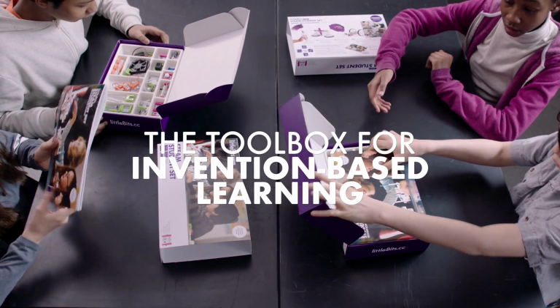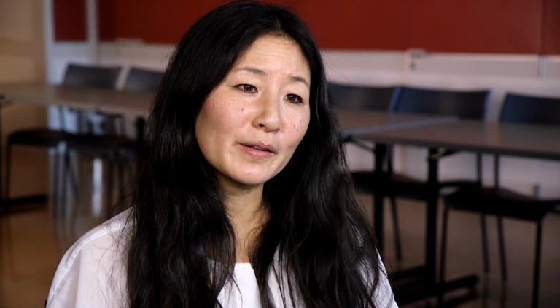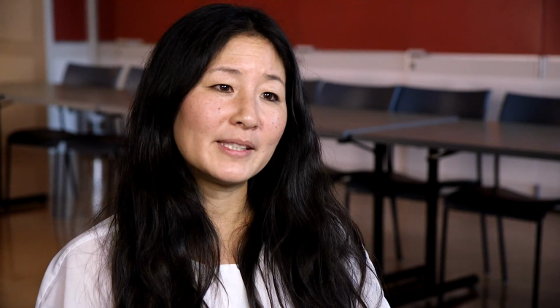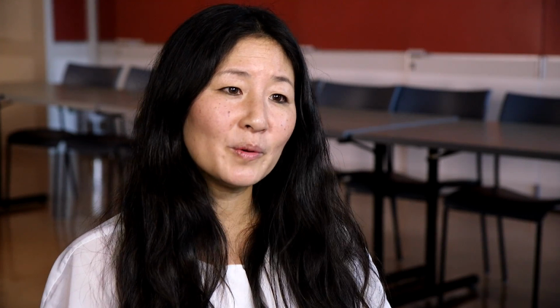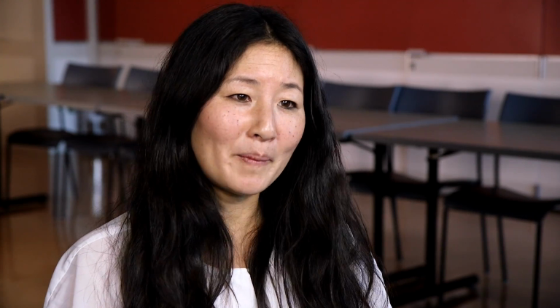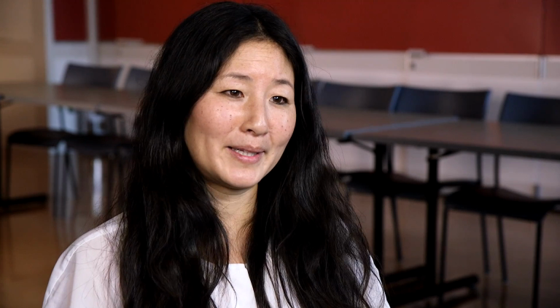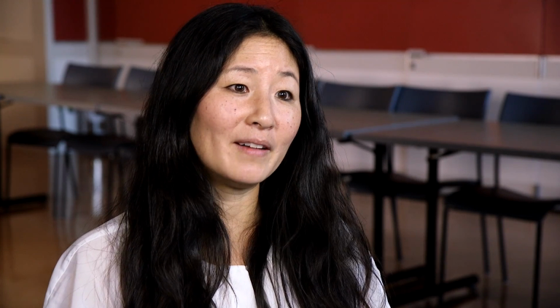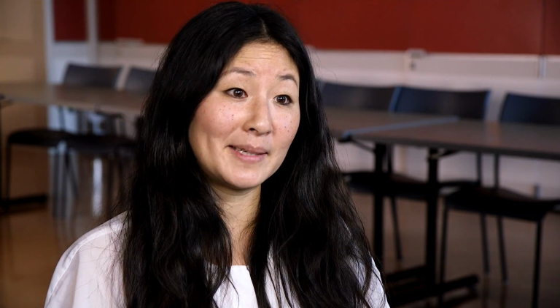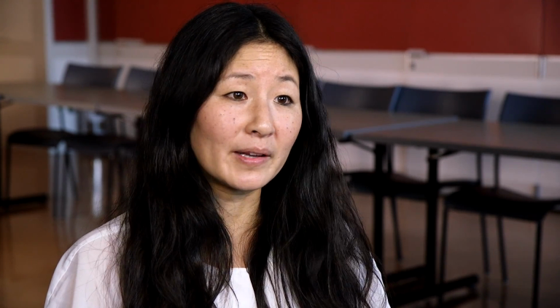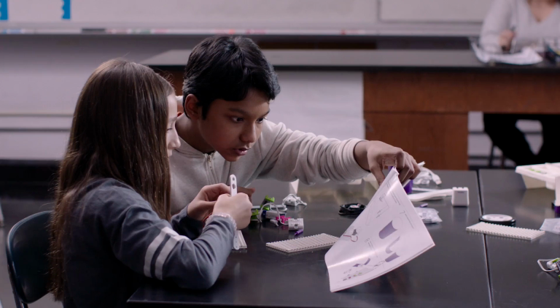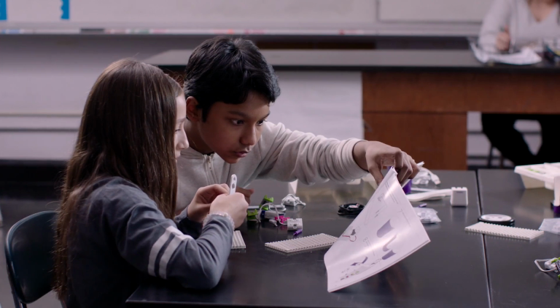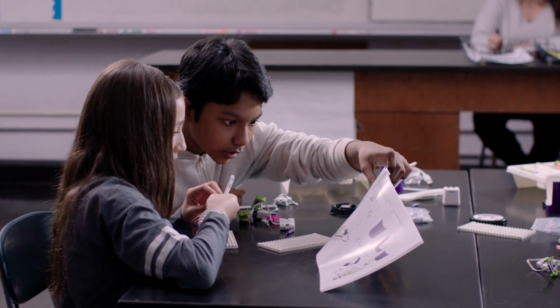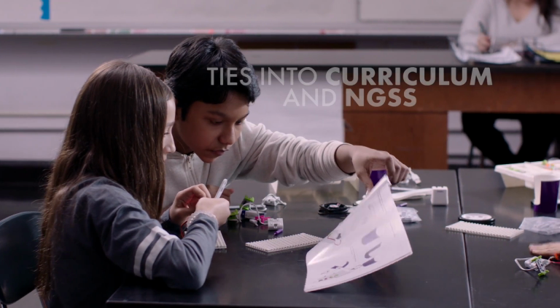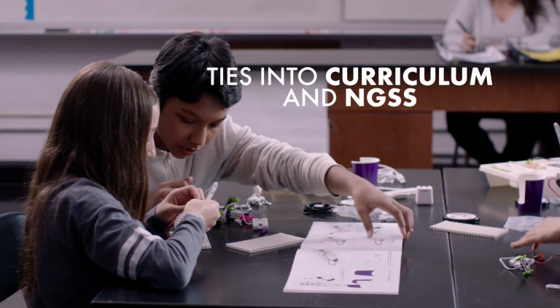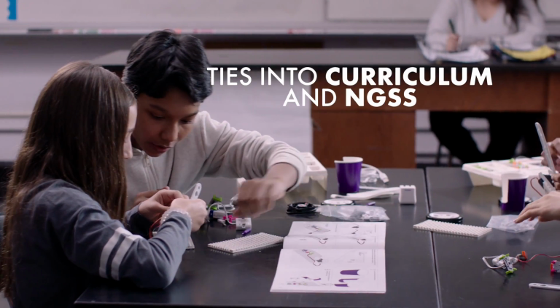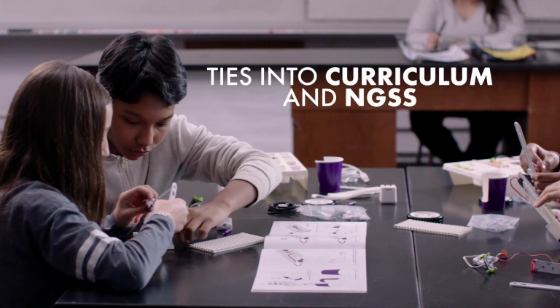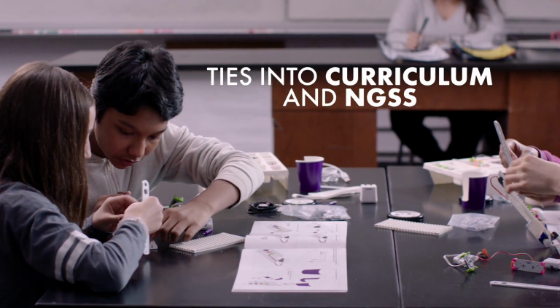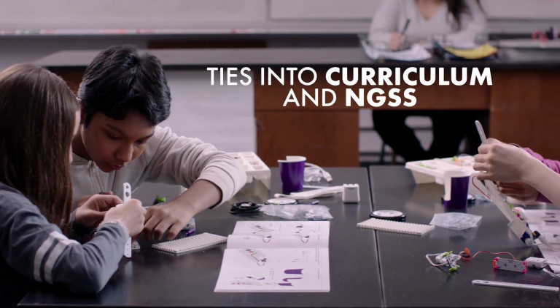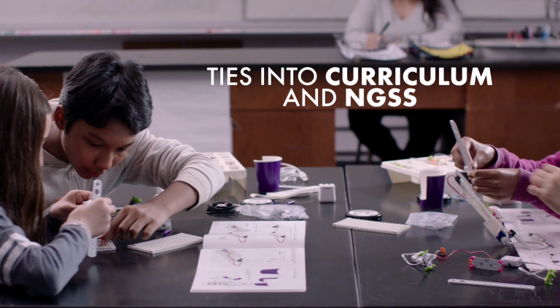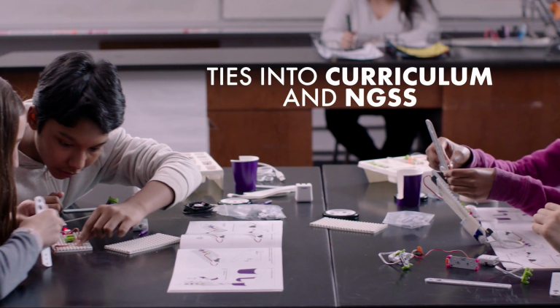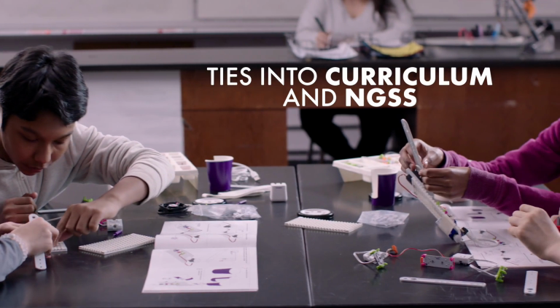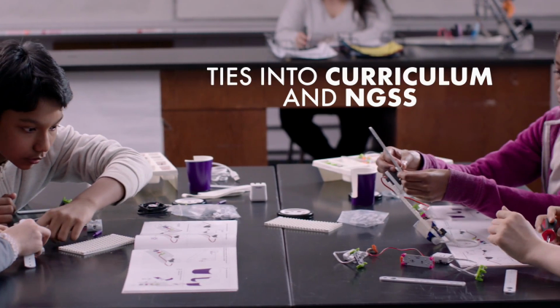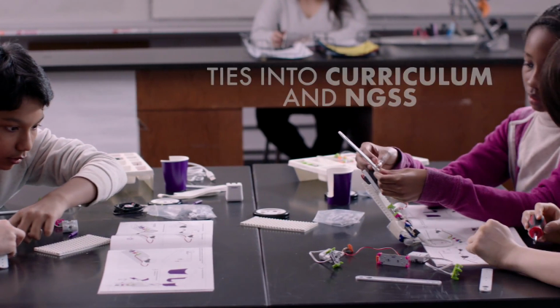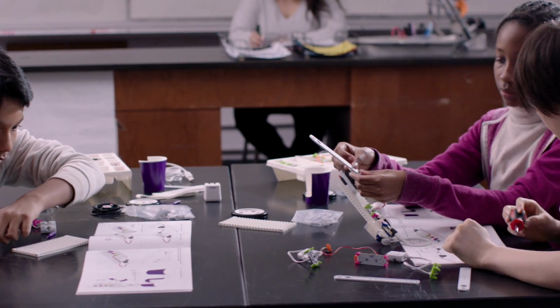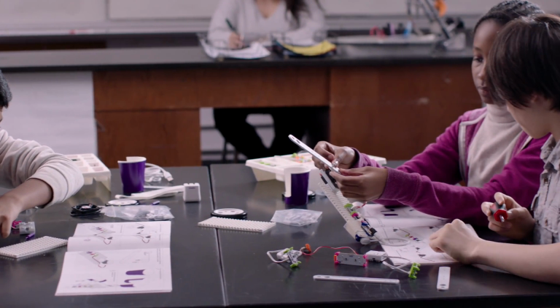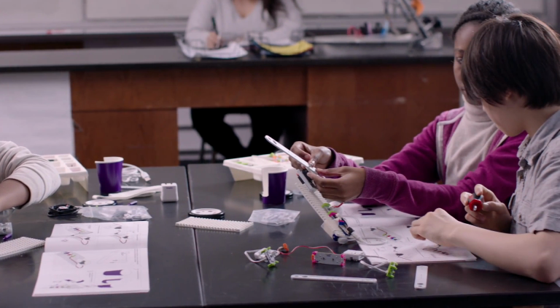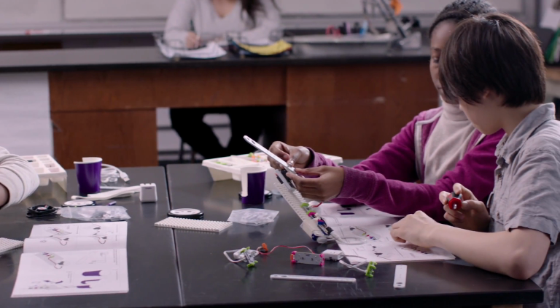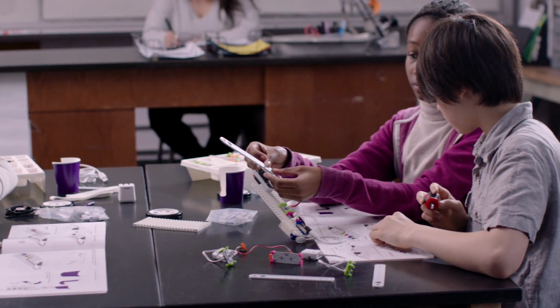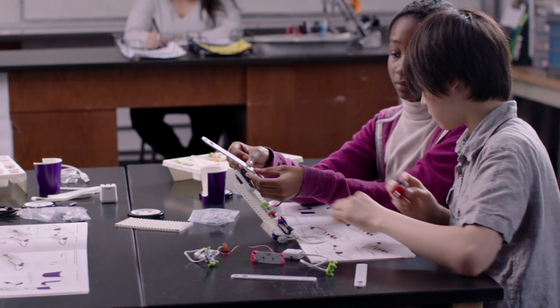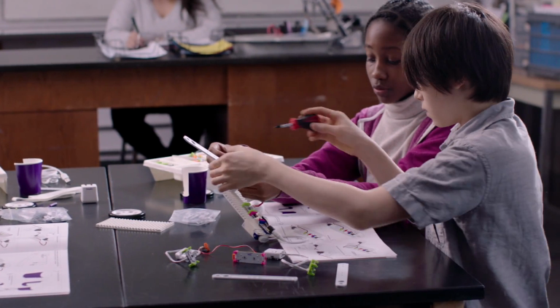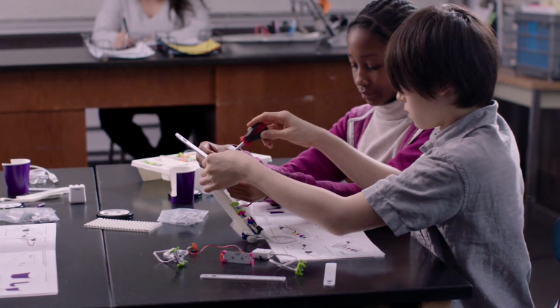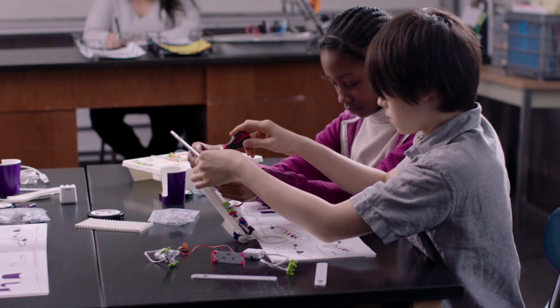Working with LittleBits, you automatically have a STEAM curriculum. What can you design and make that will help or solve a problem? Before it was, I can draw that, I can imagine that, but now it's, I can actually make it.